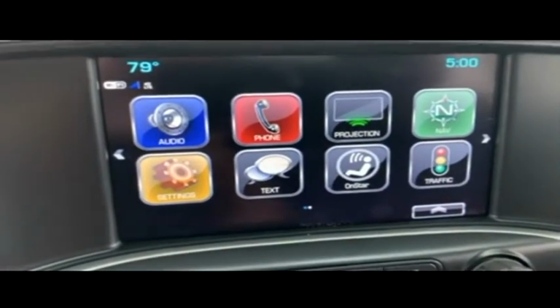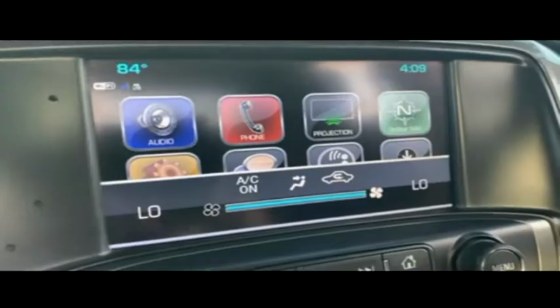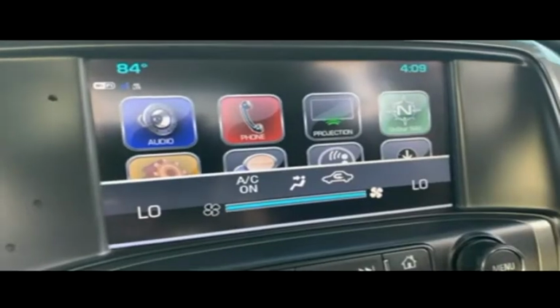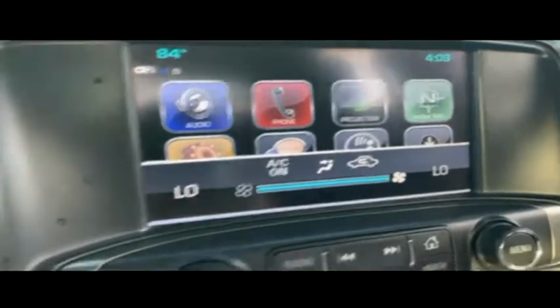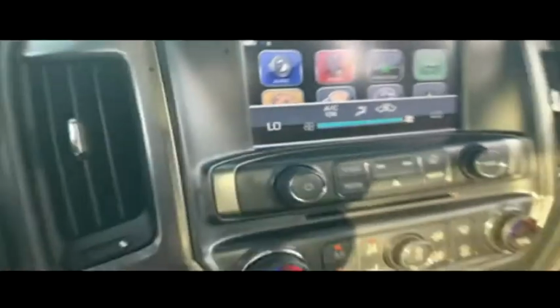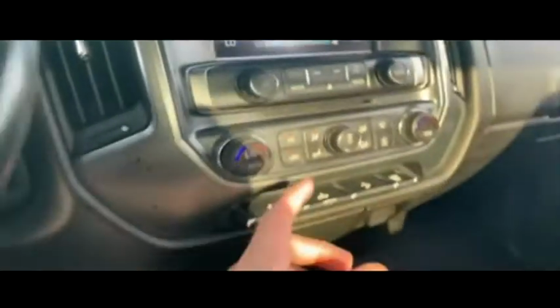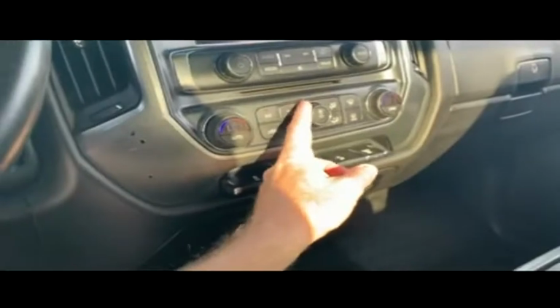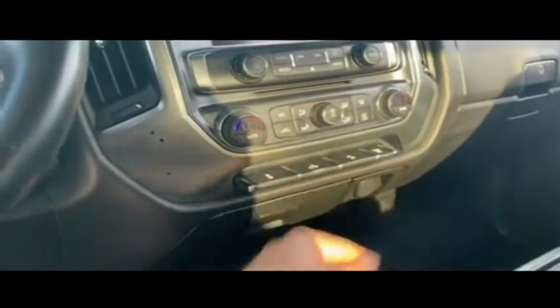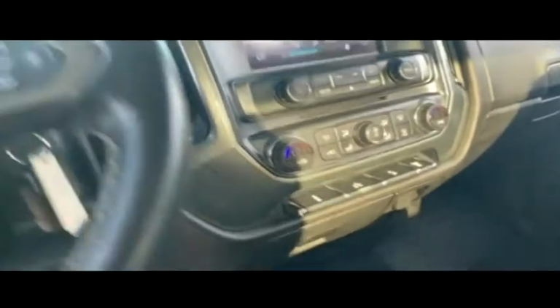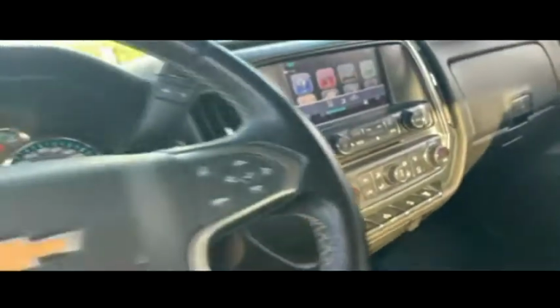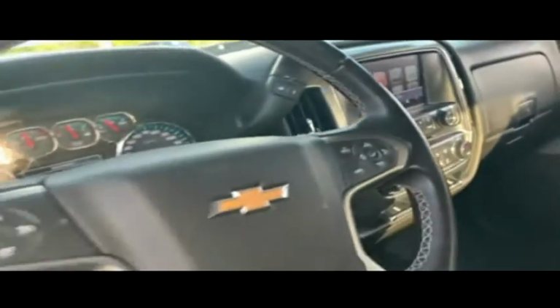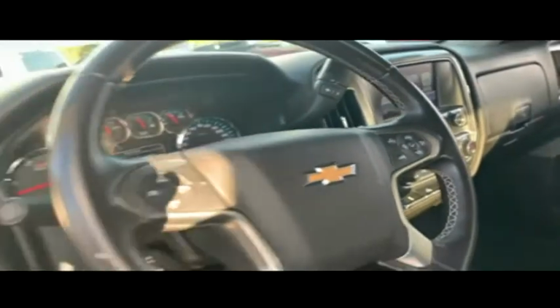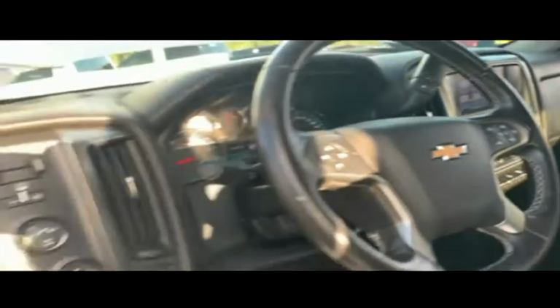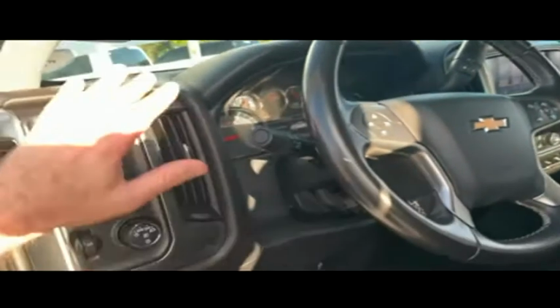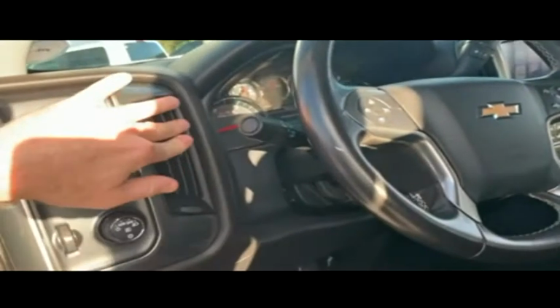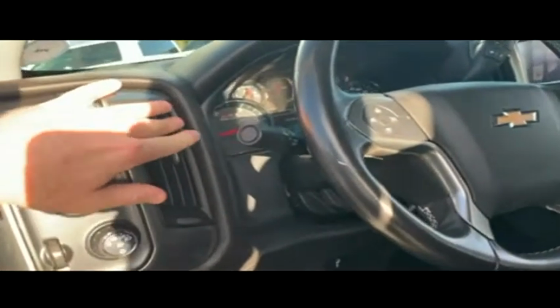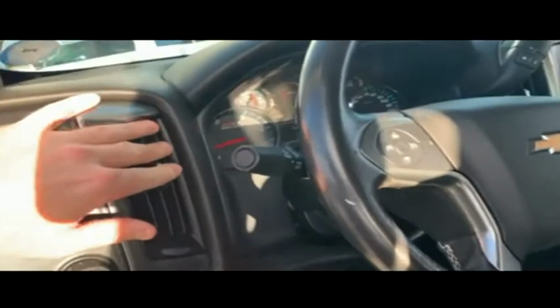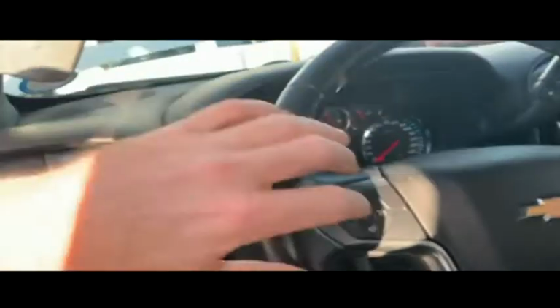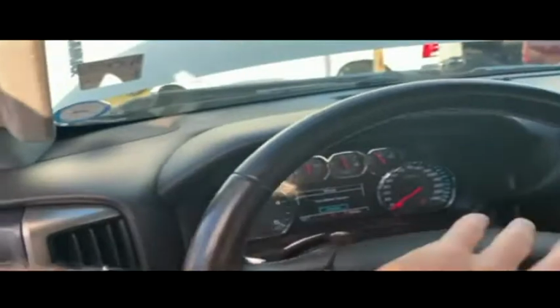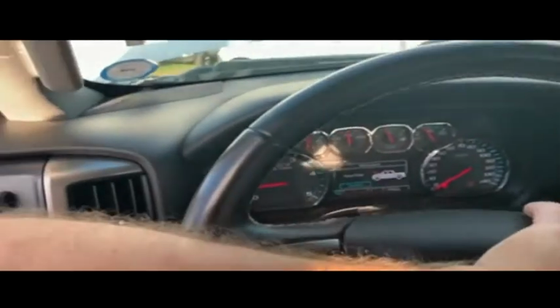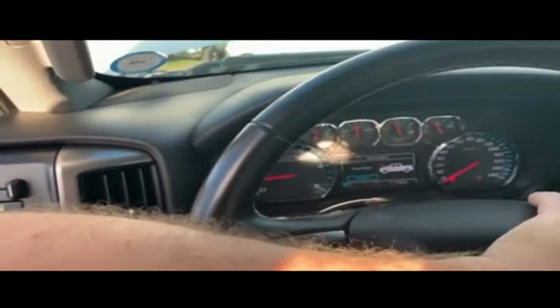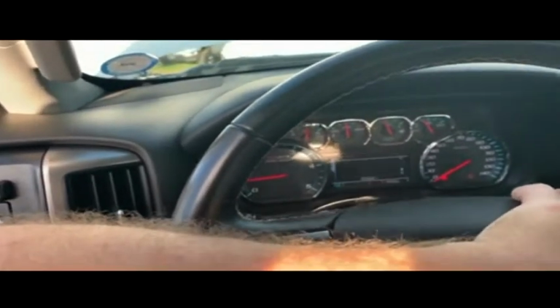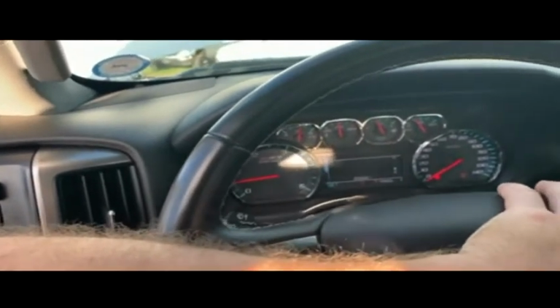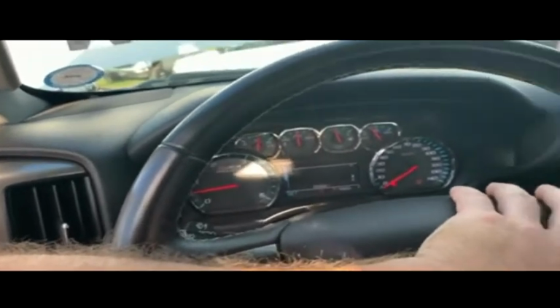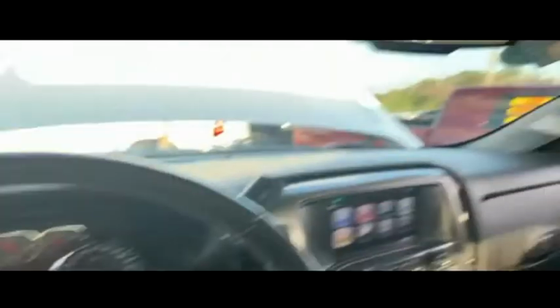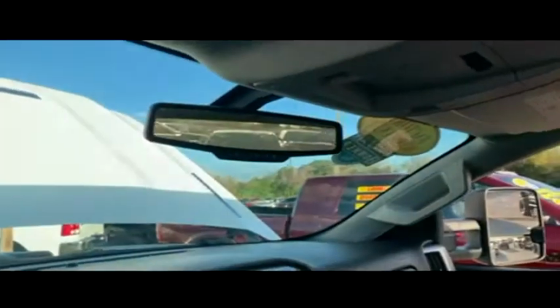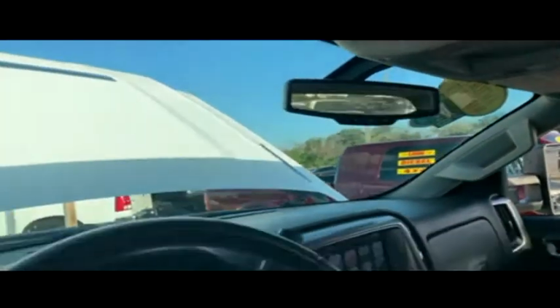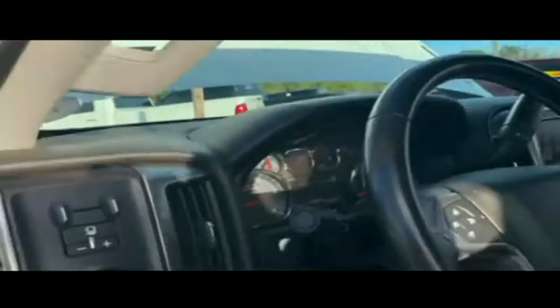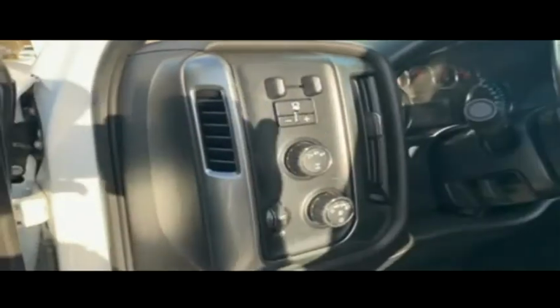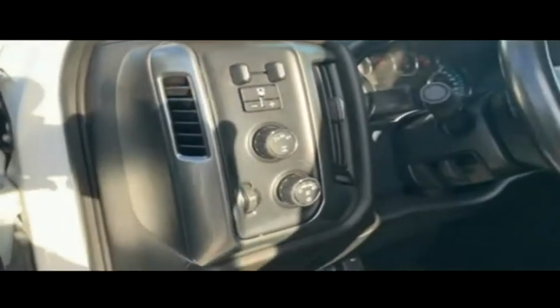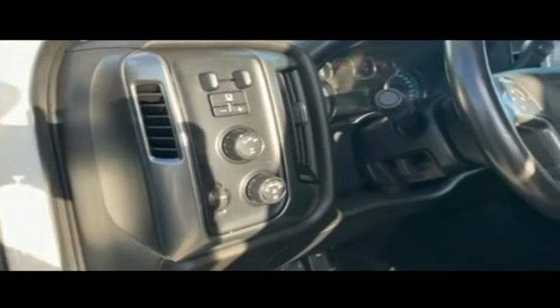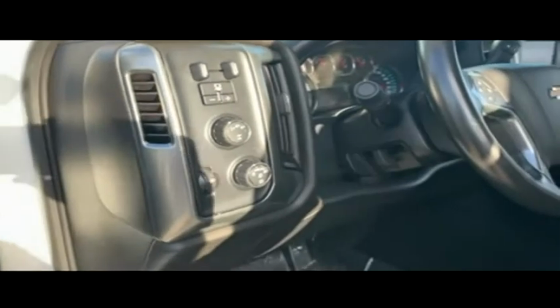Super cold dual climate control blowing out Arctic air — let's turn that down before we get frostbit. Multi-function steering wheel with cruise control. 26,000 miles, still under factory warranty. Check the description below.